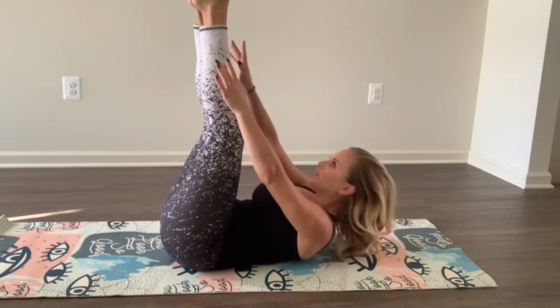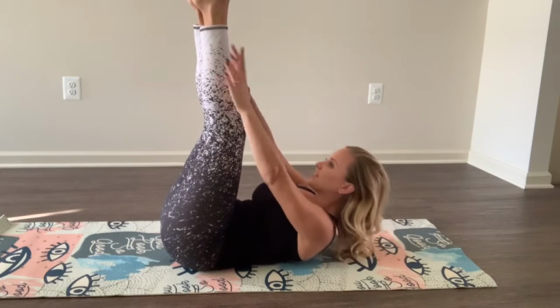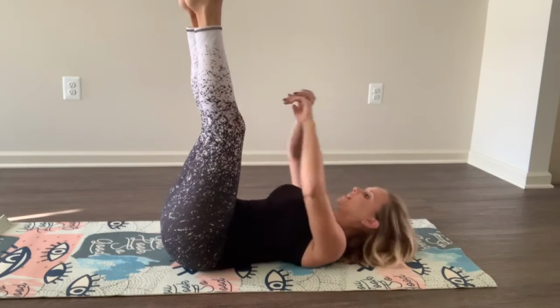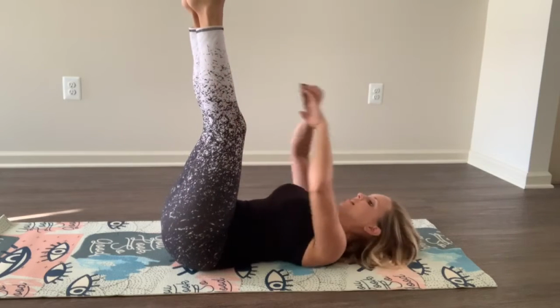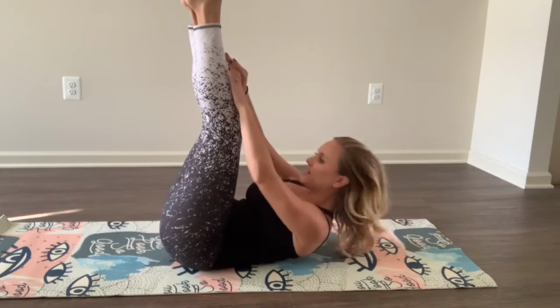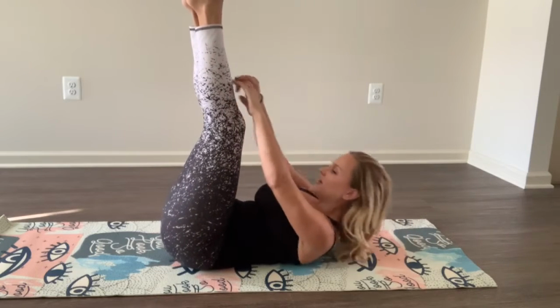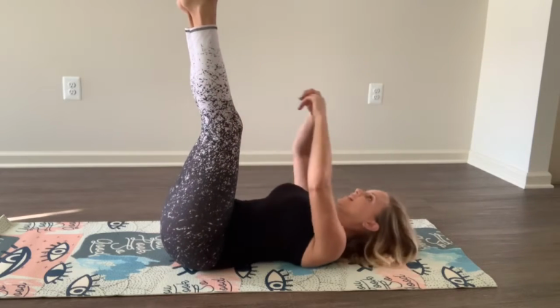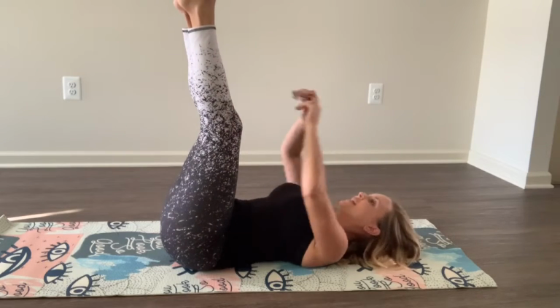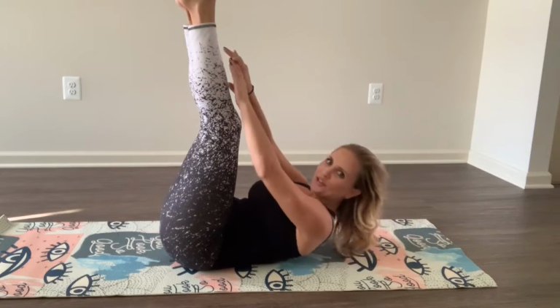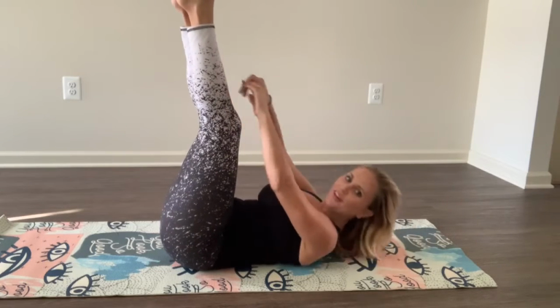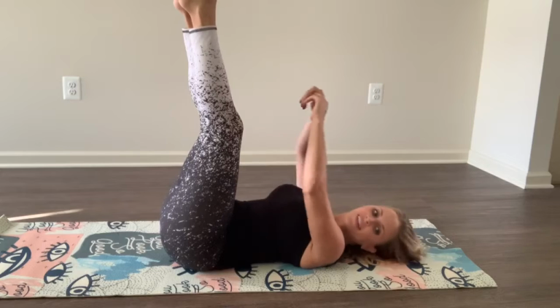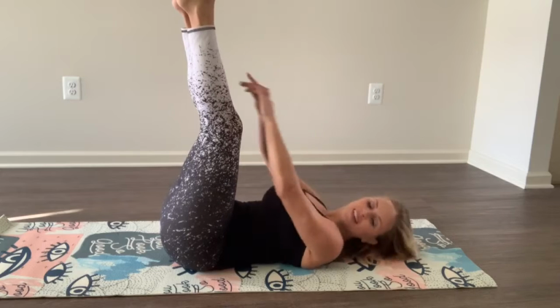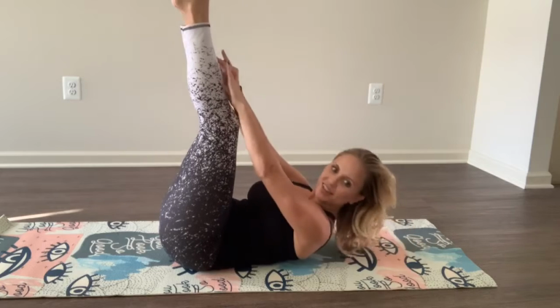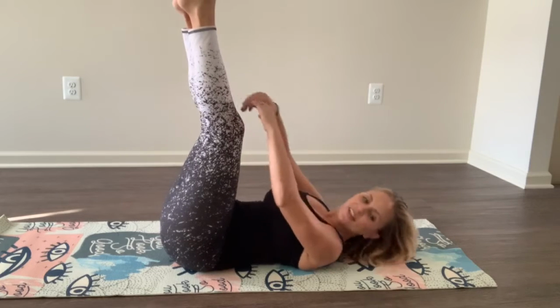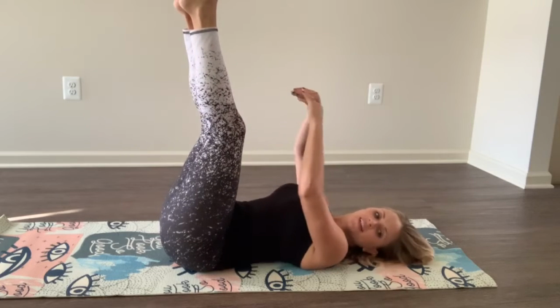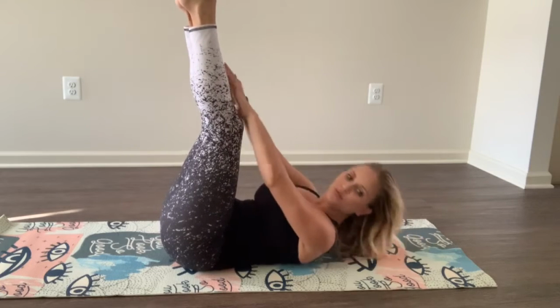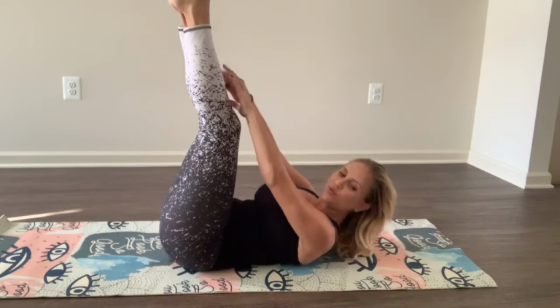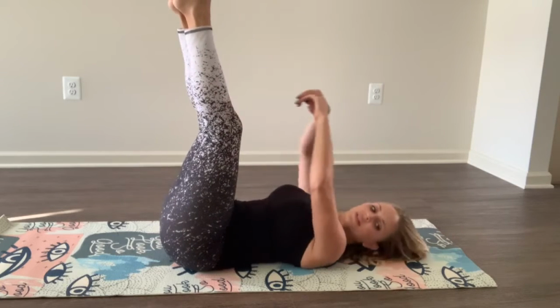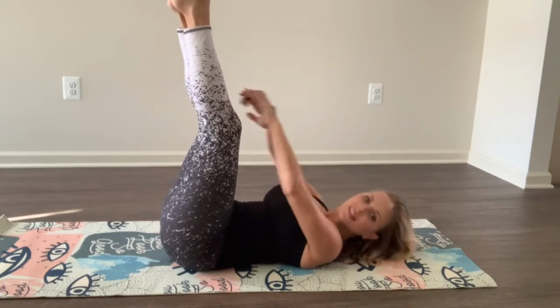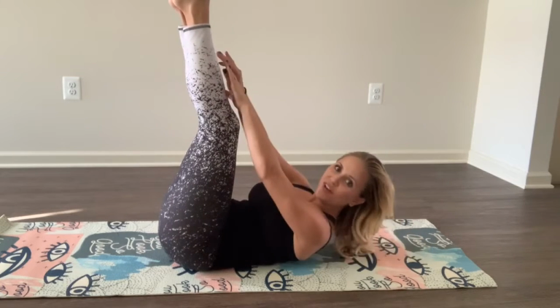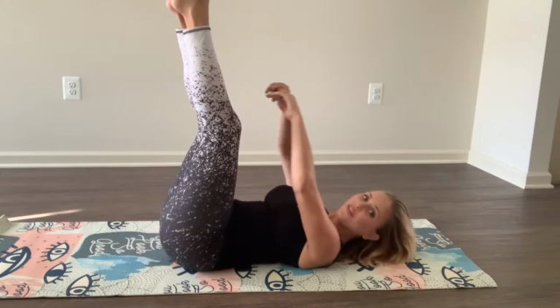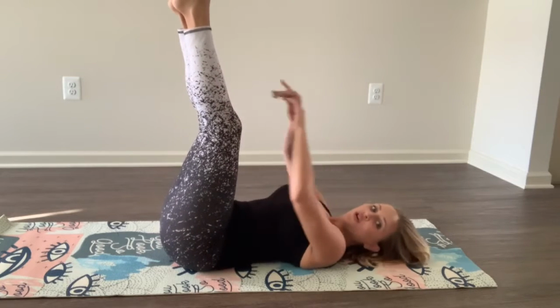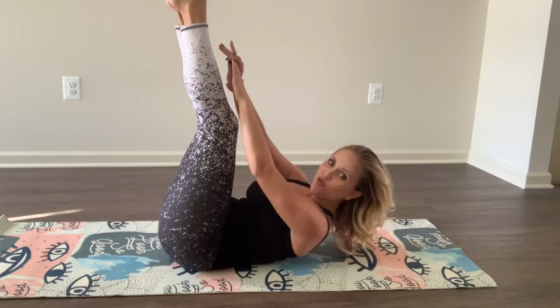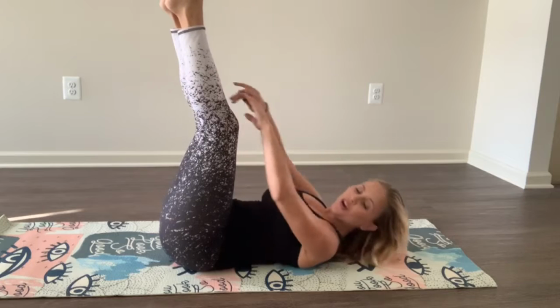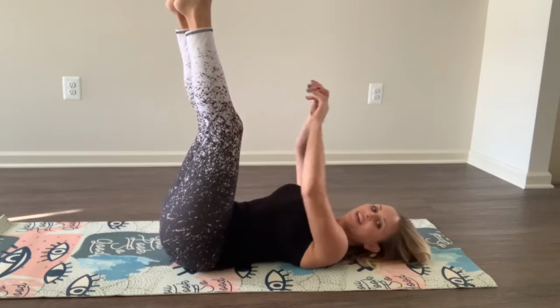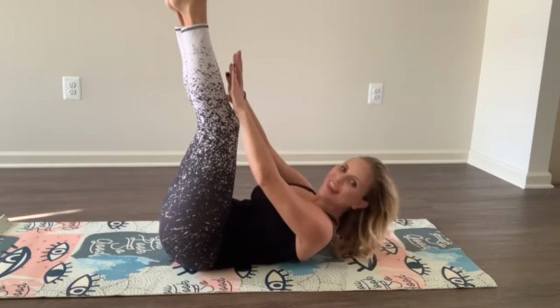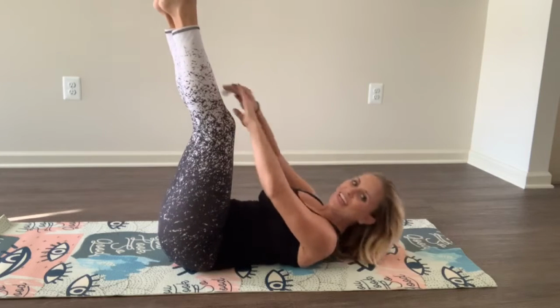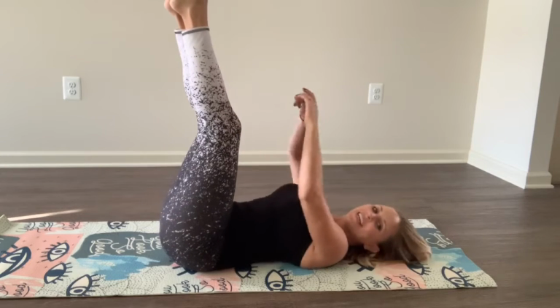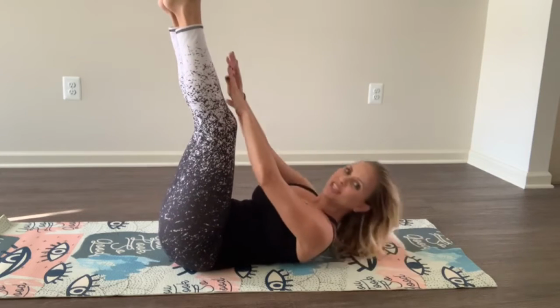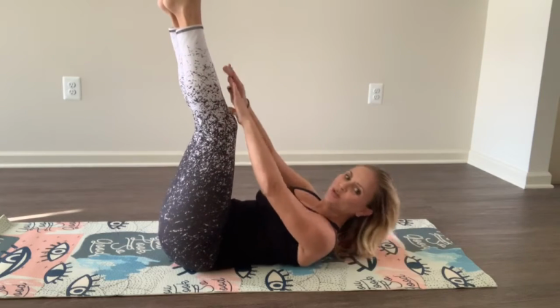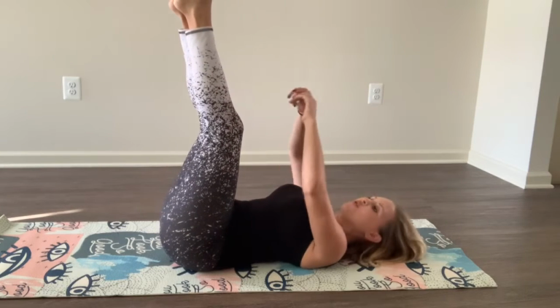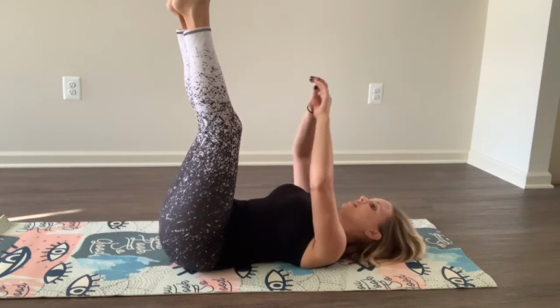15 seconds. Halfway there. Let's go. Good. 6, 5, 4, 3, 2, 1. Good.